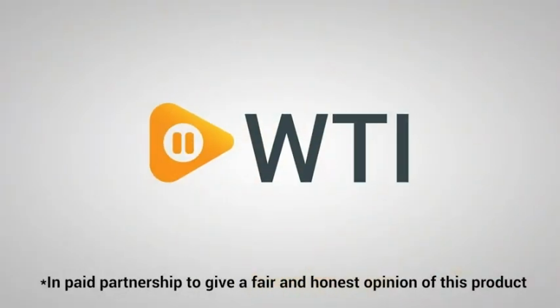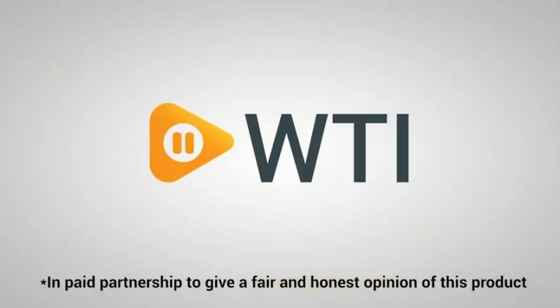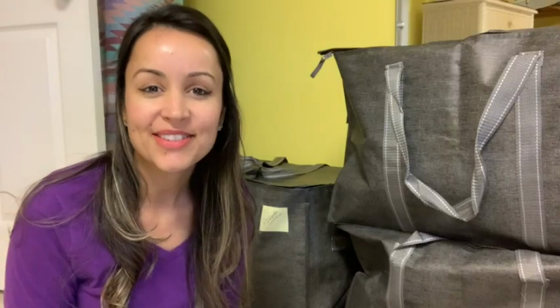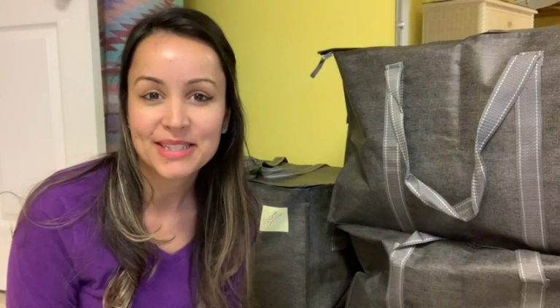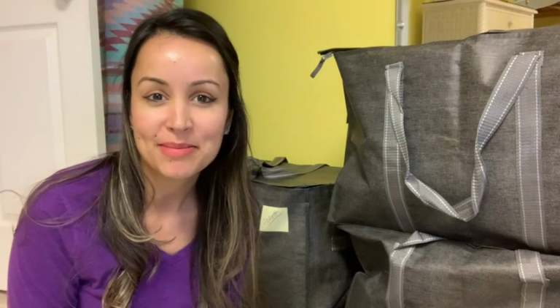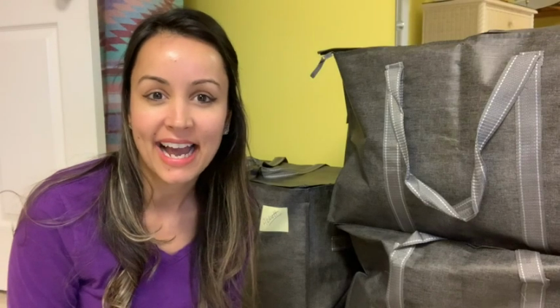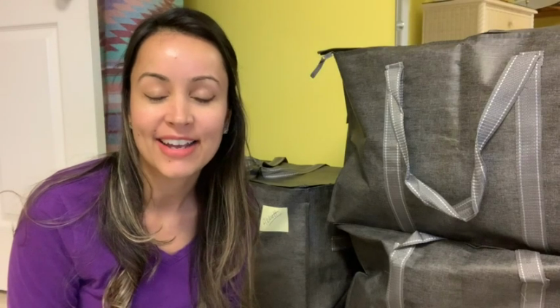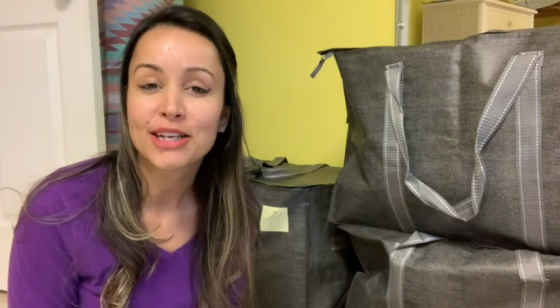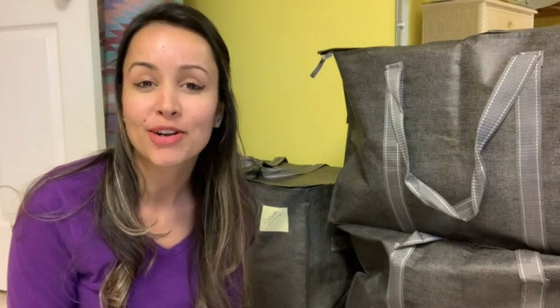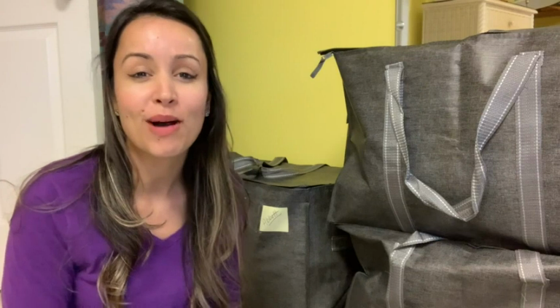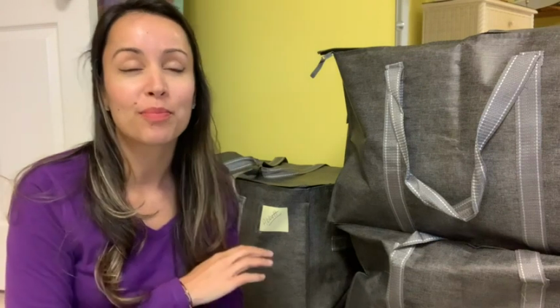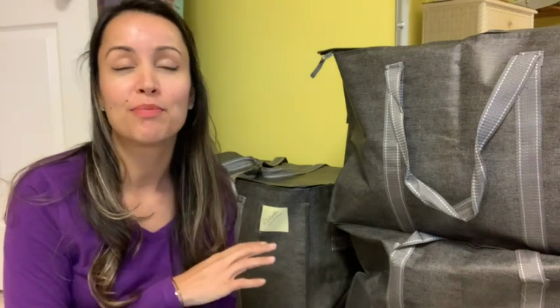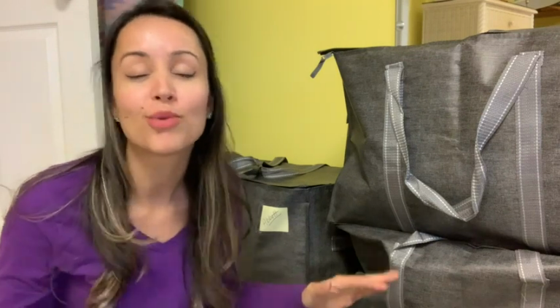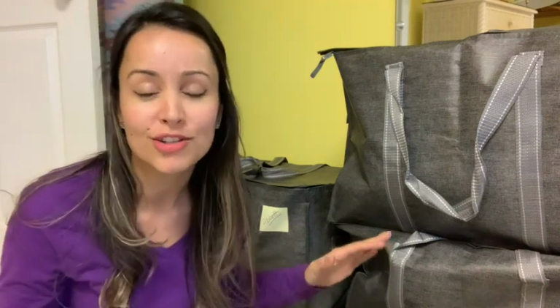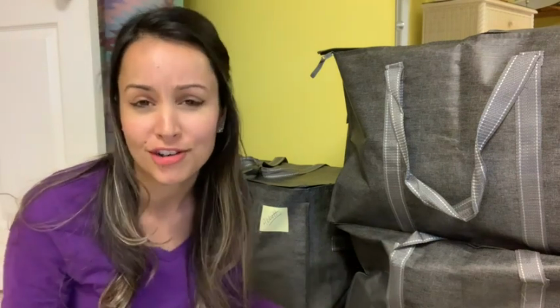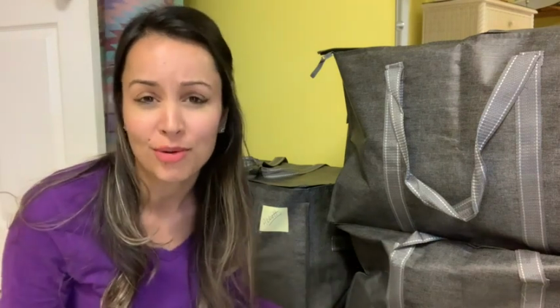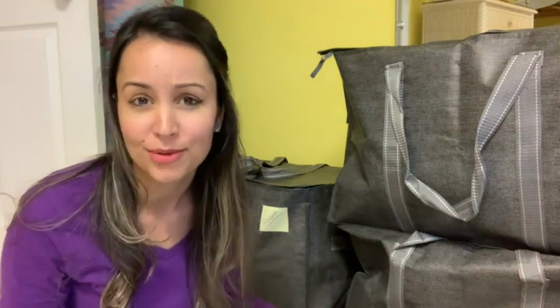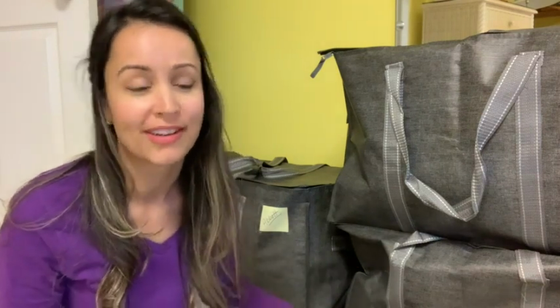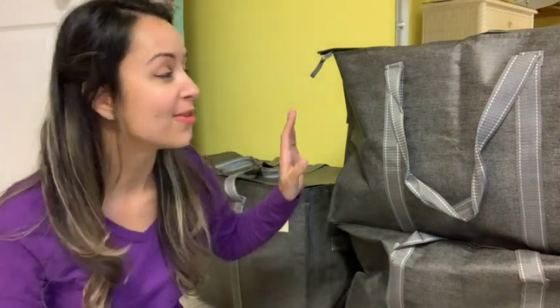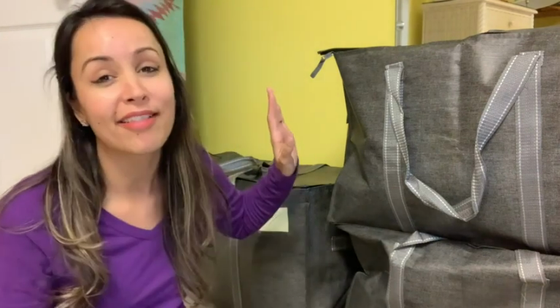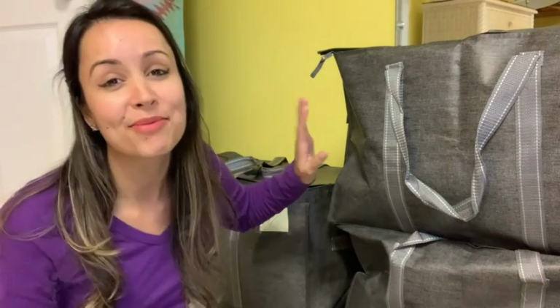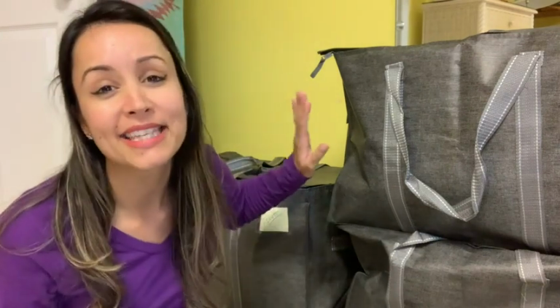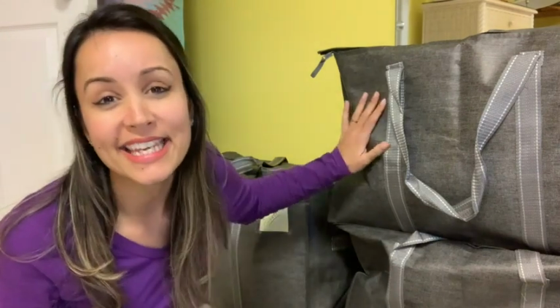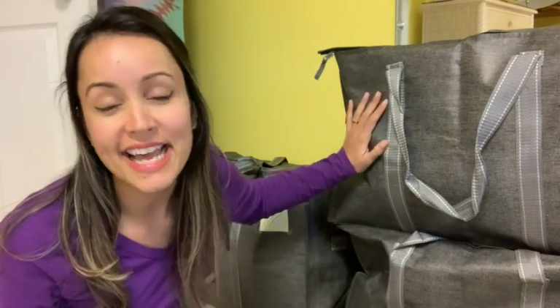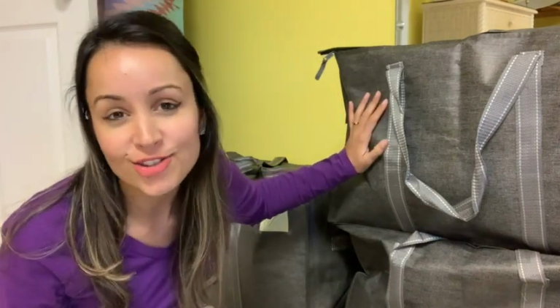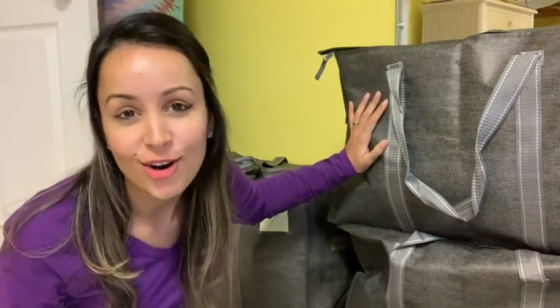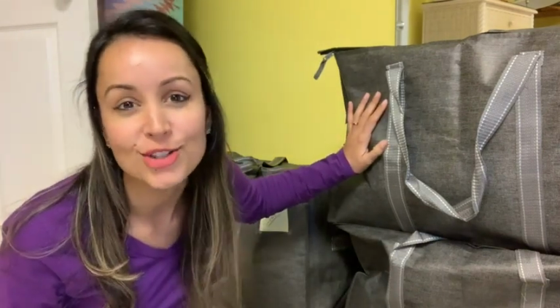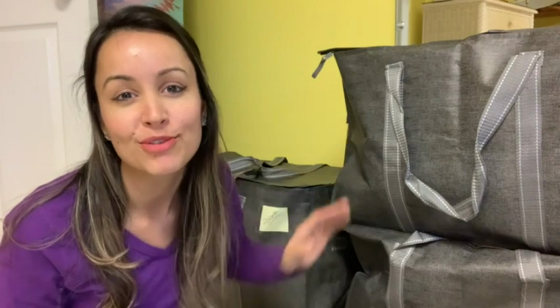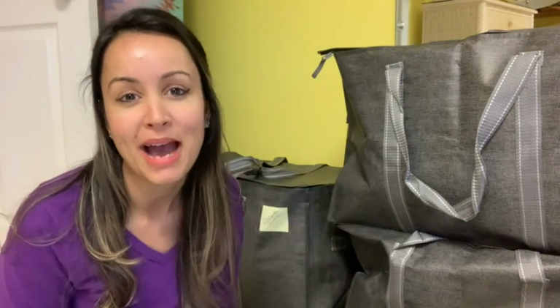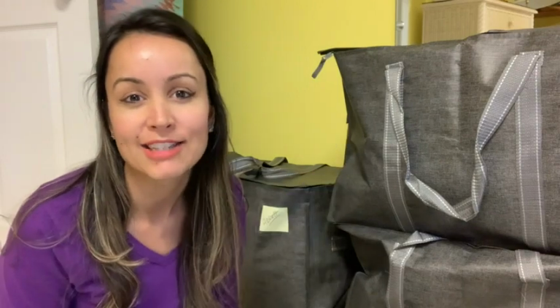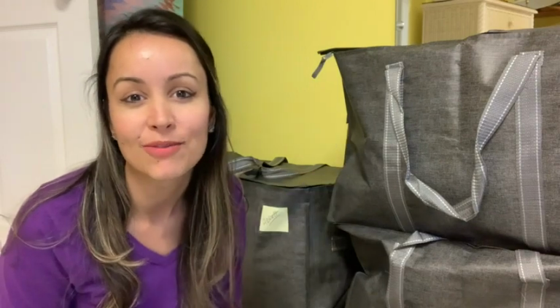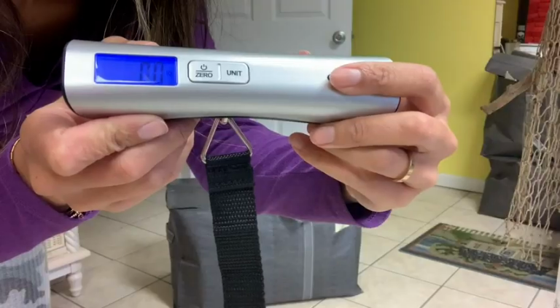Hey, it's Gracie with WTI. Do you guys want to know what helped me the most during our move? It was these extra-large moving bags from Vino.